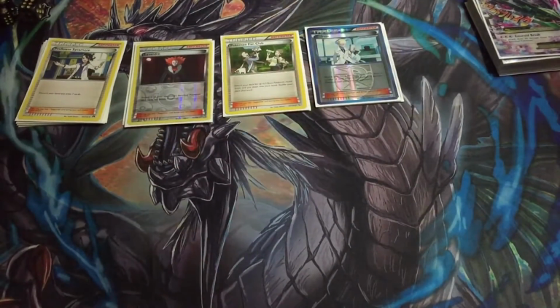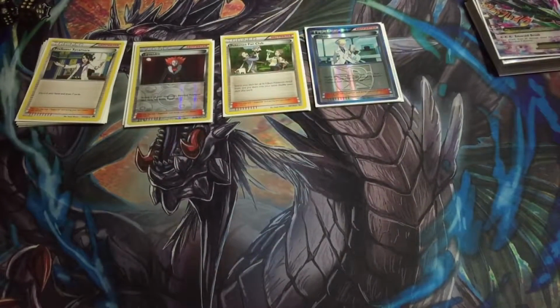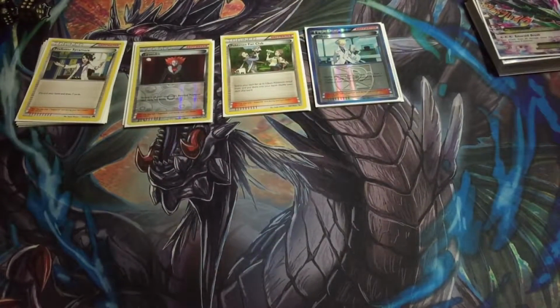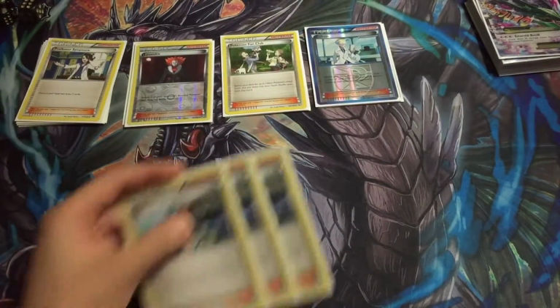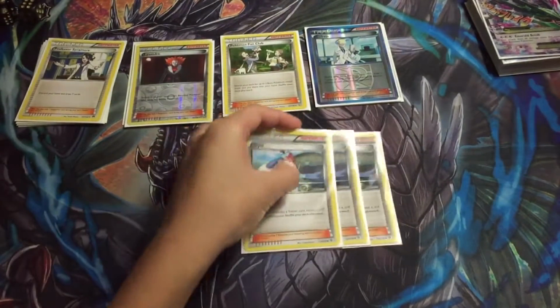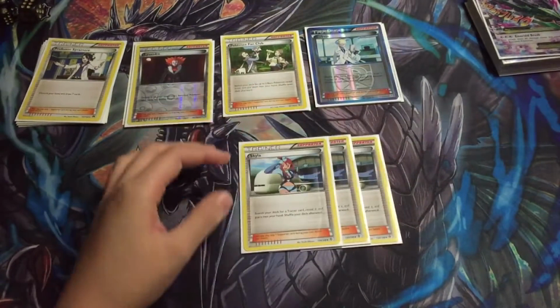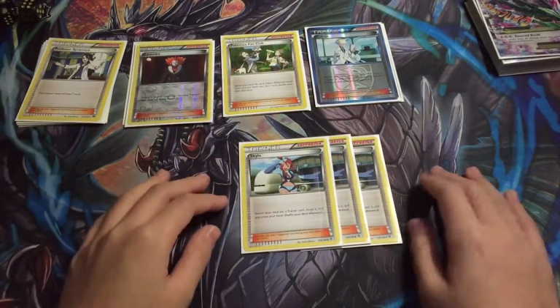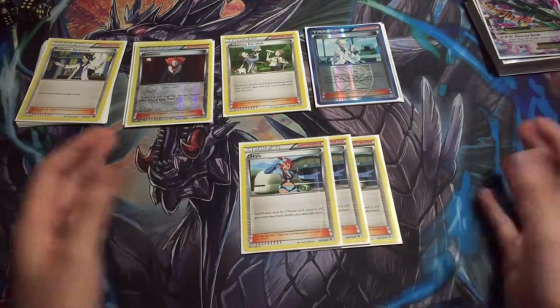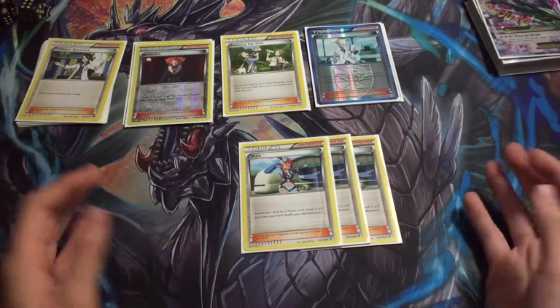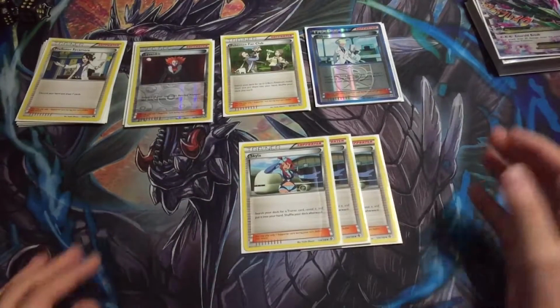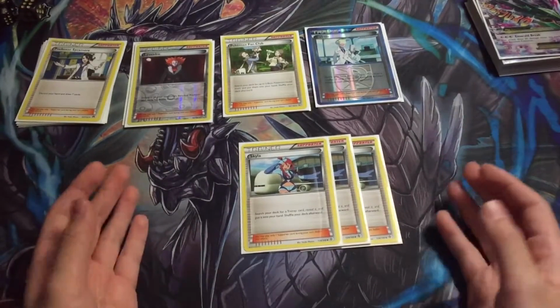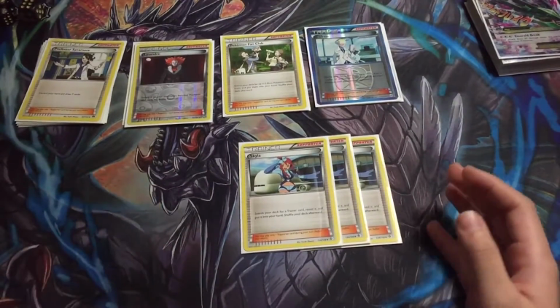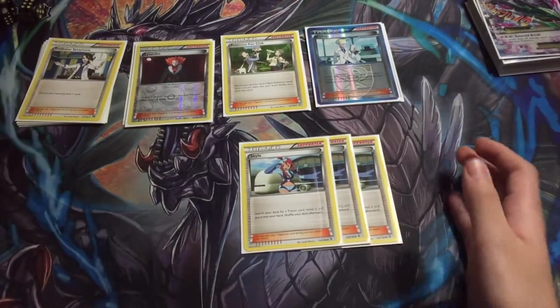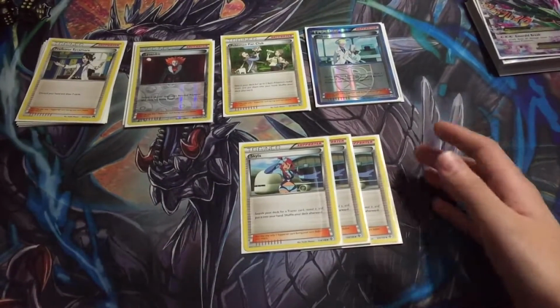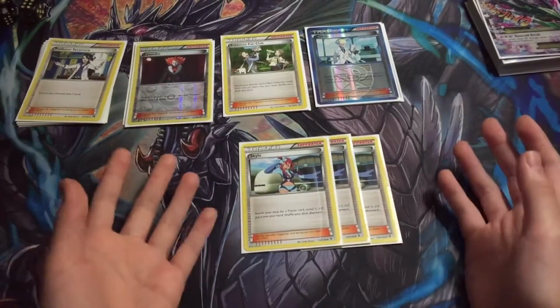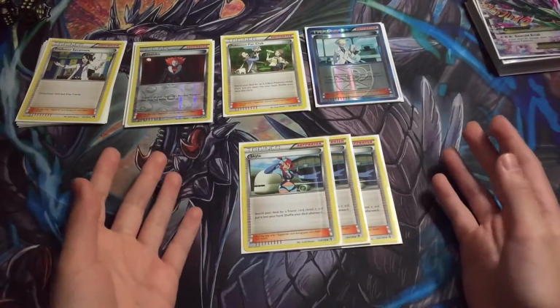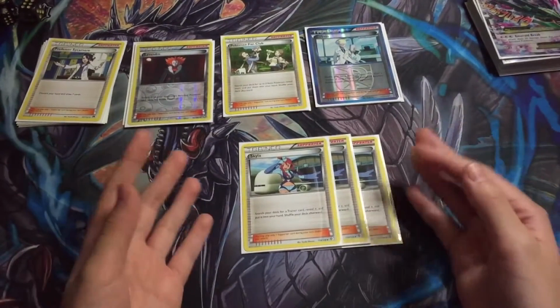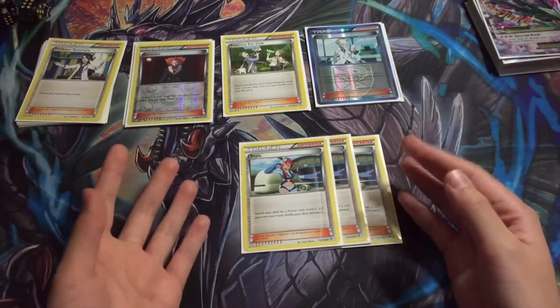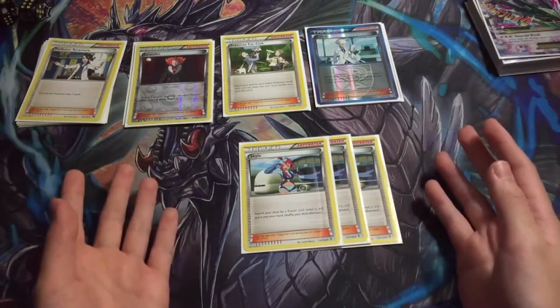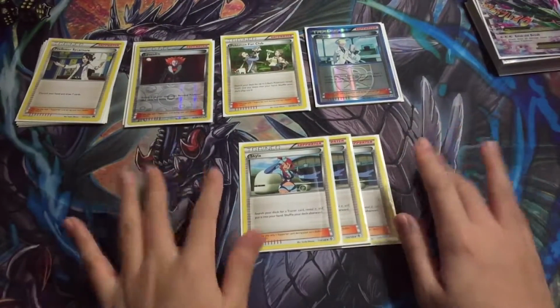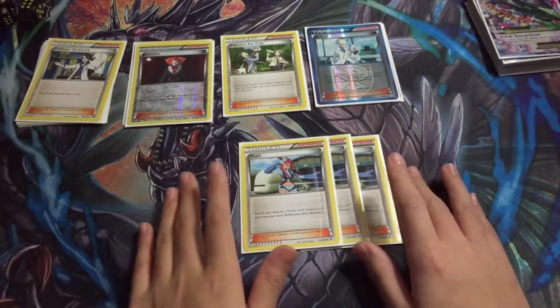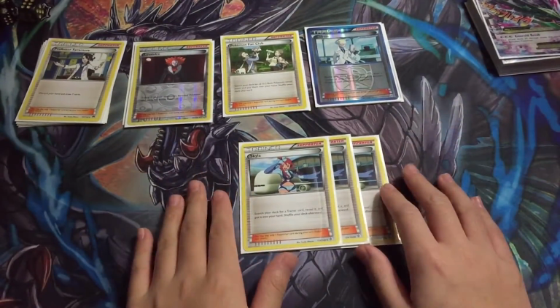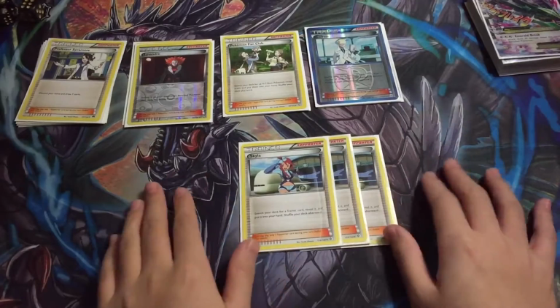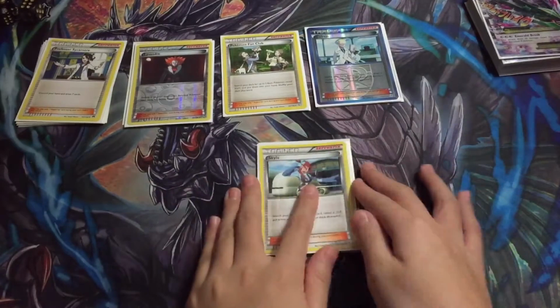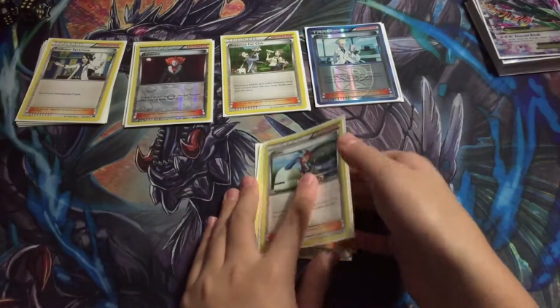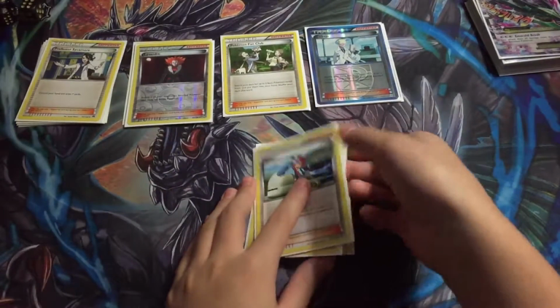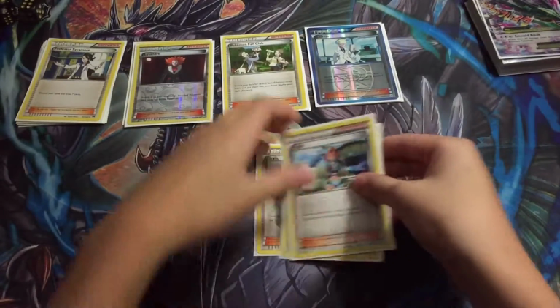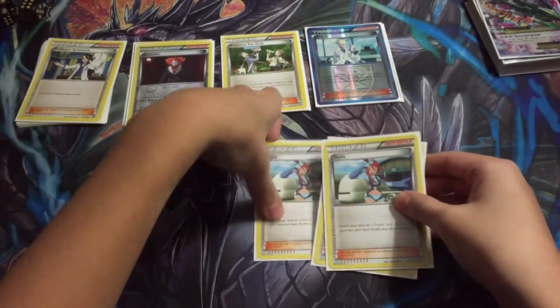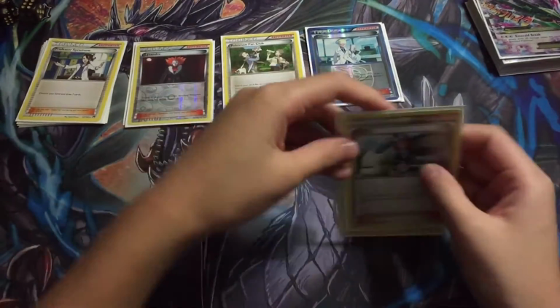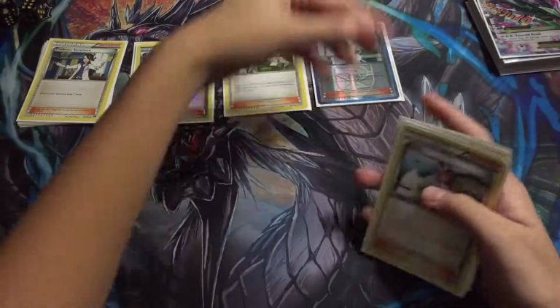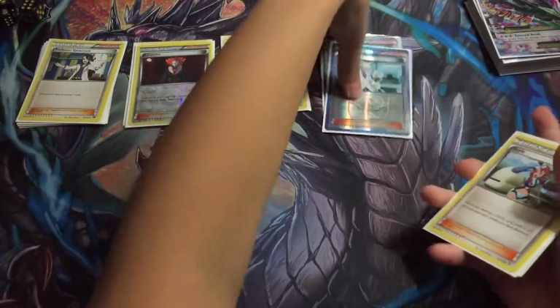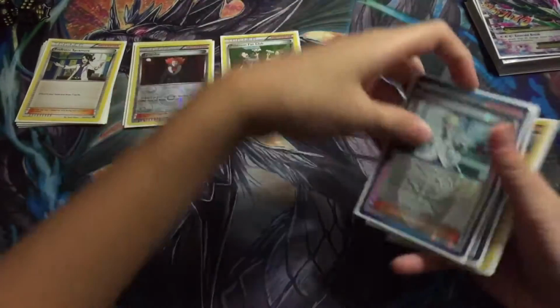Then we have three Skyla — search your deck for a Trainer card, so you can look for Ultra Ball or something that you need along those lines. That's it for Supporters.